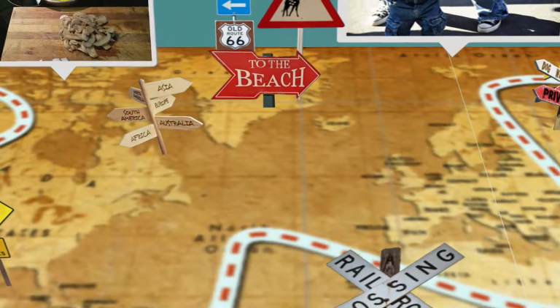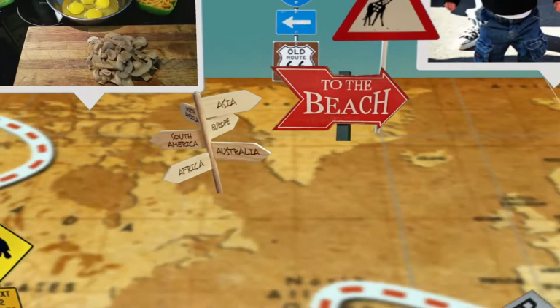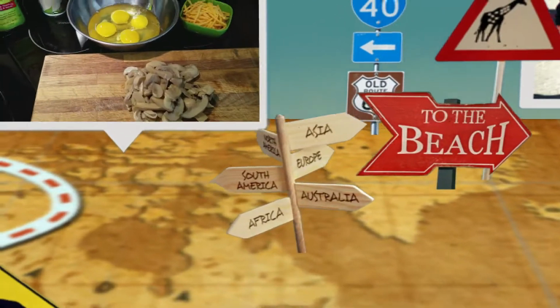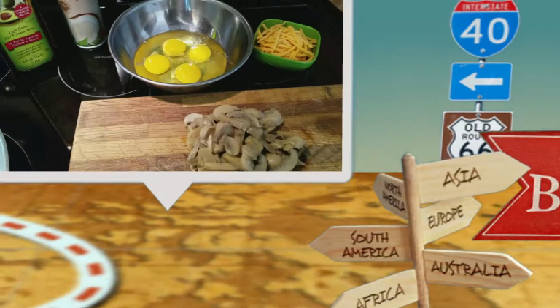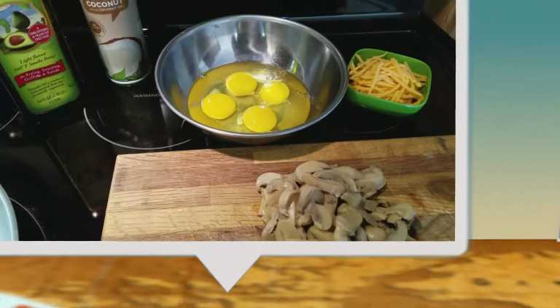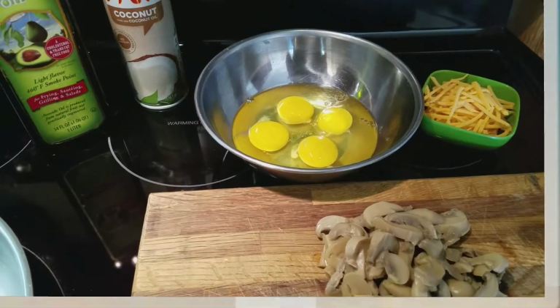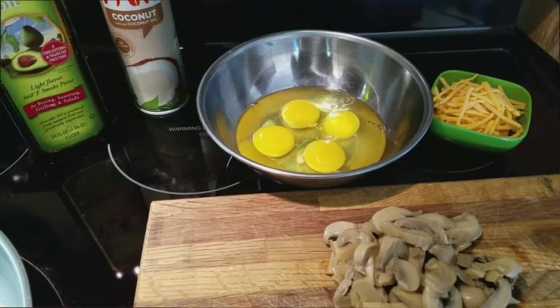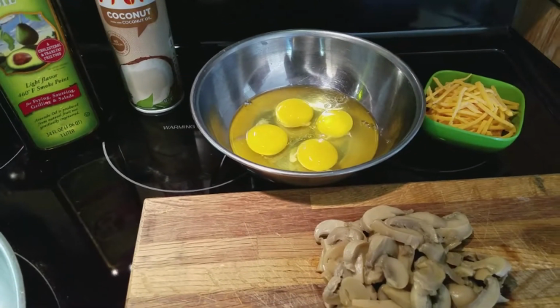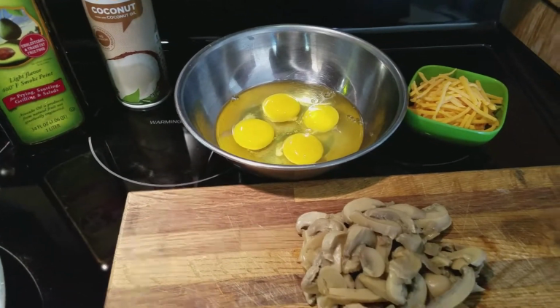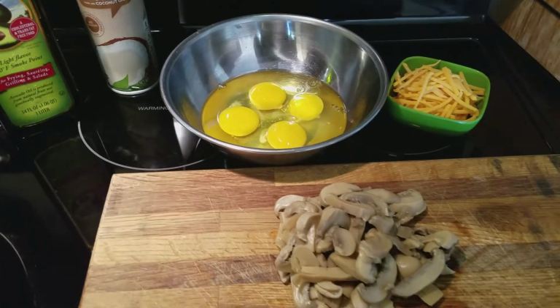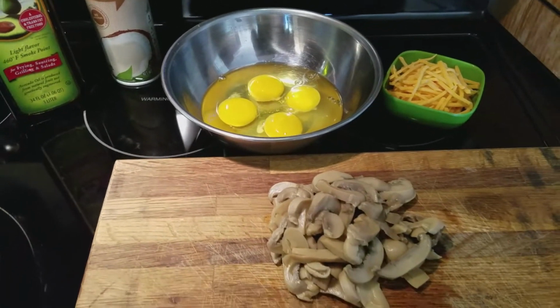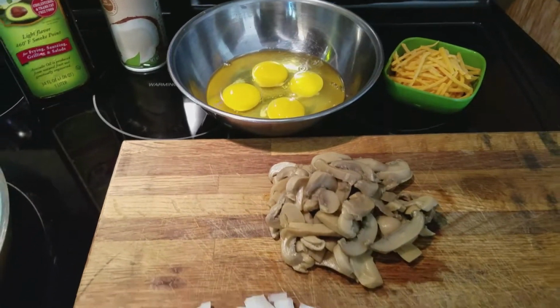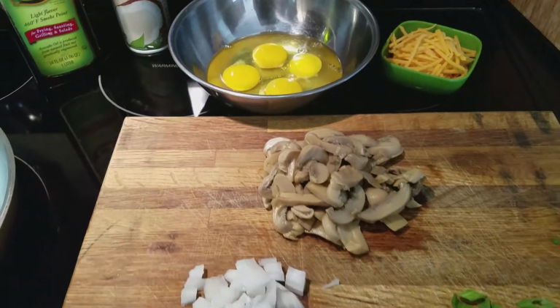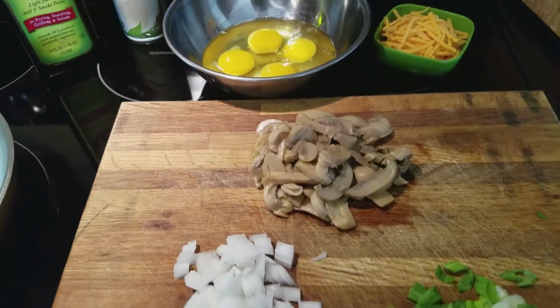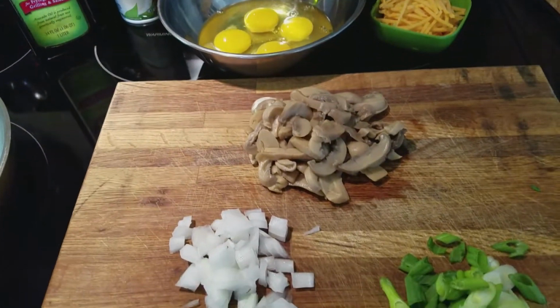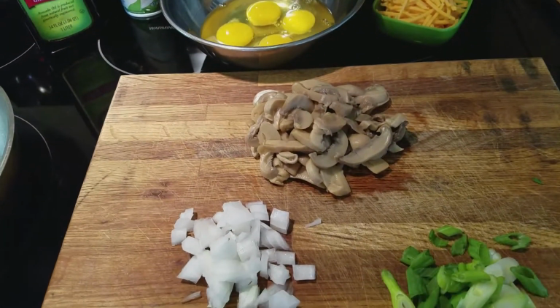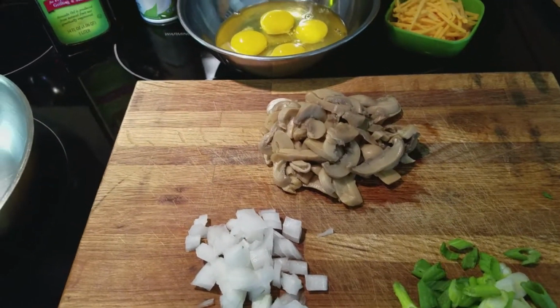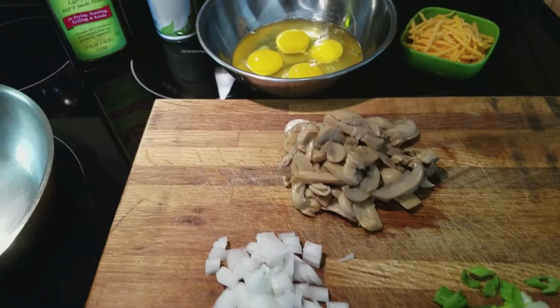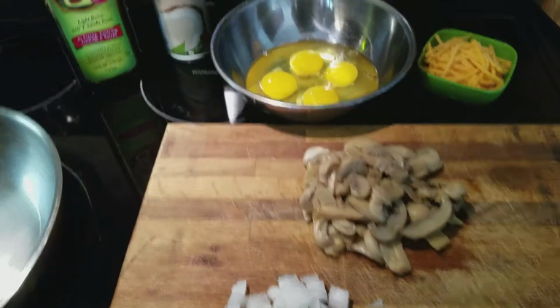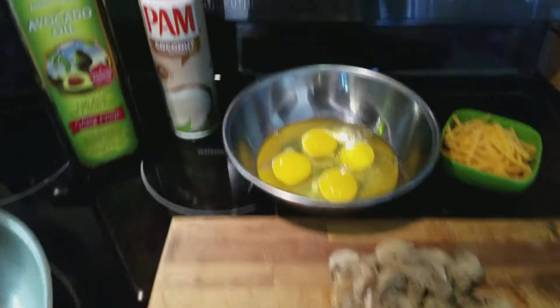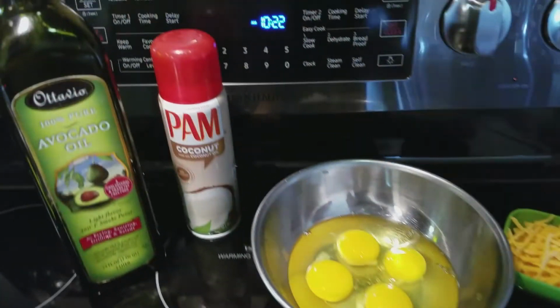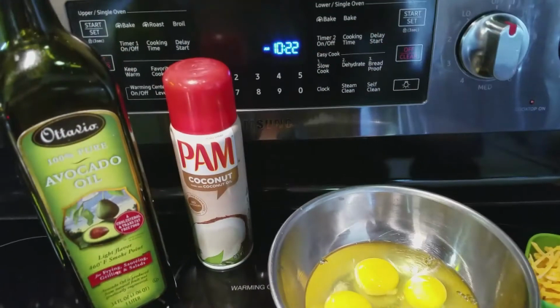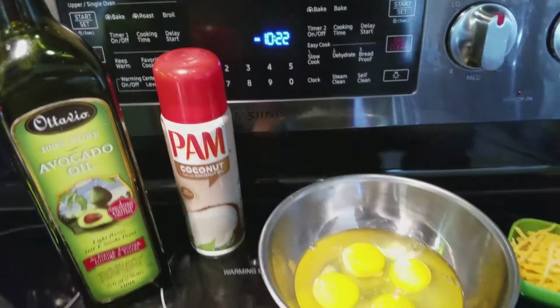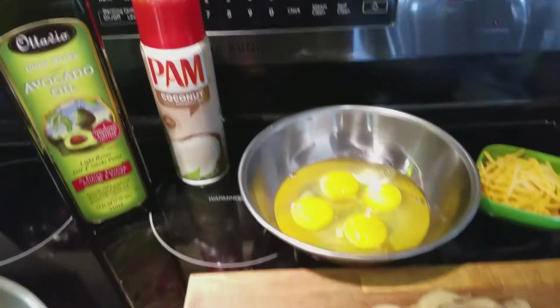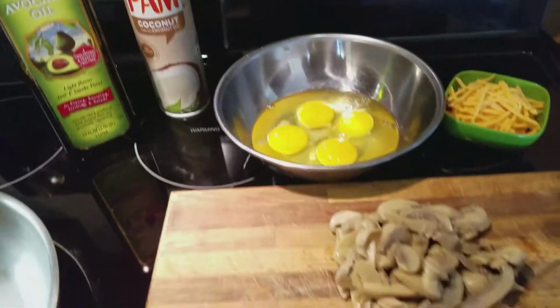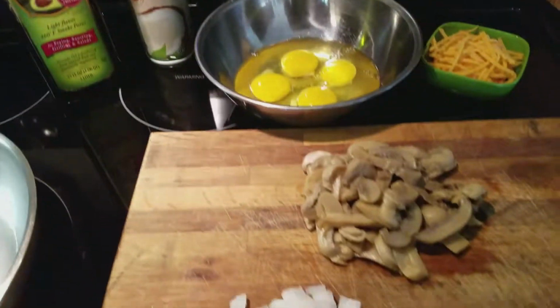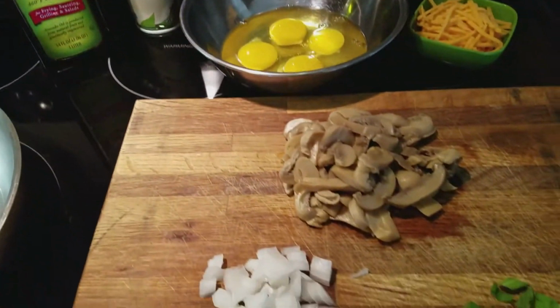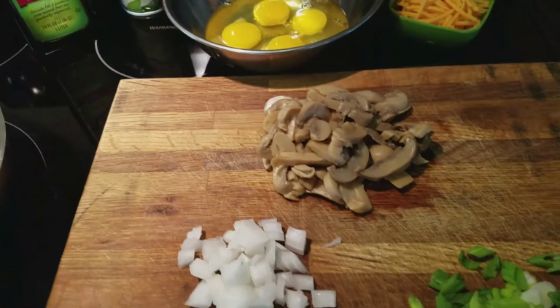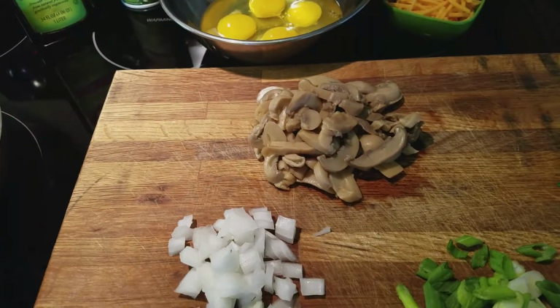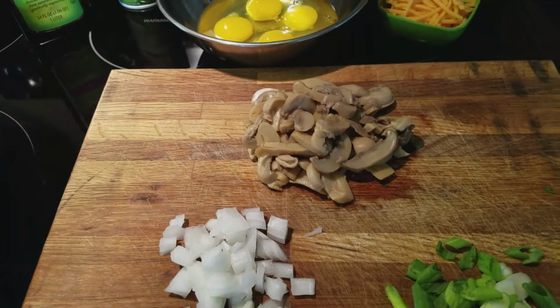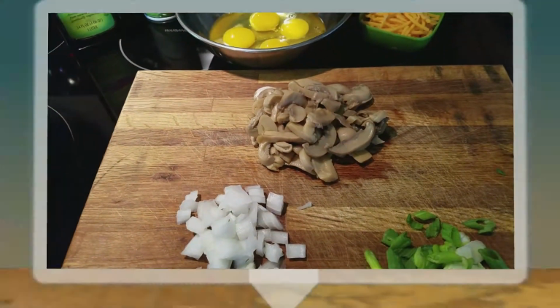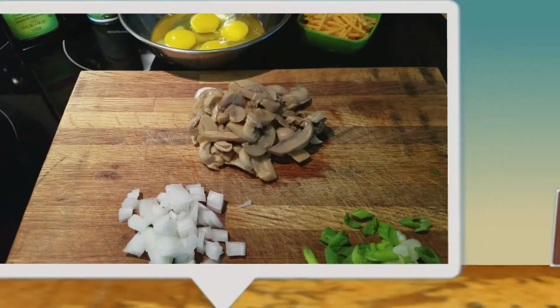Hello everyone. I'm always on a diet but I'm hungry. I will make an omelet for two people. It is almost noon so I'm just gonna call this brunch before the football game.